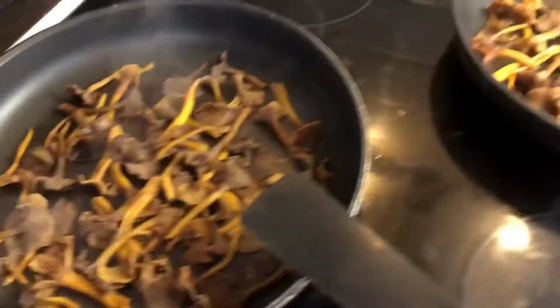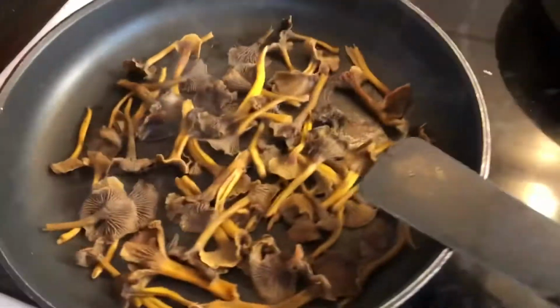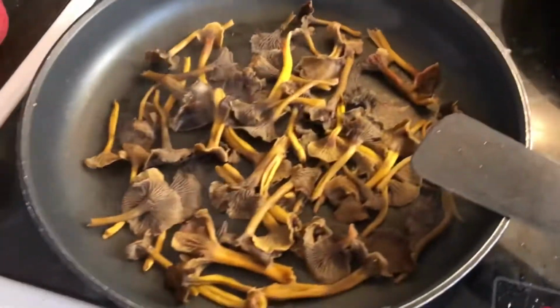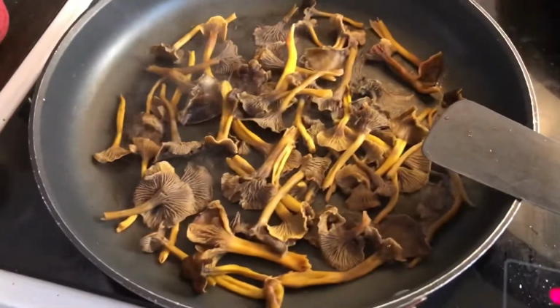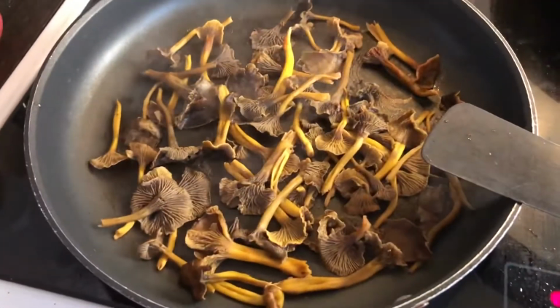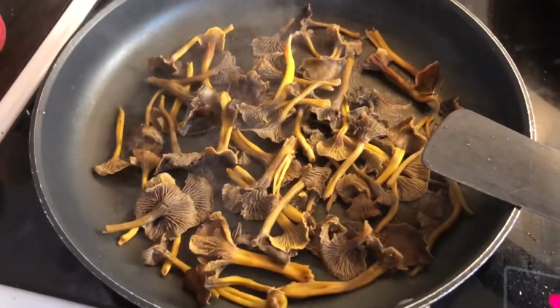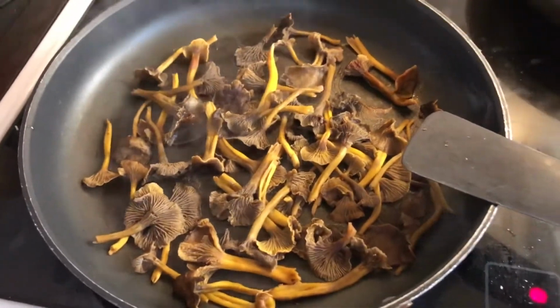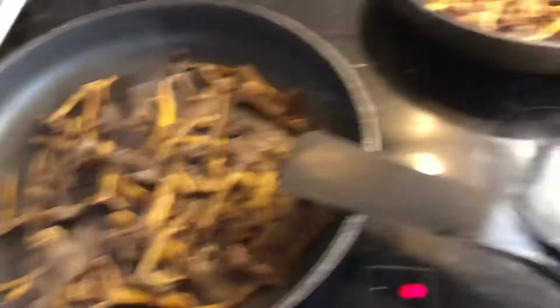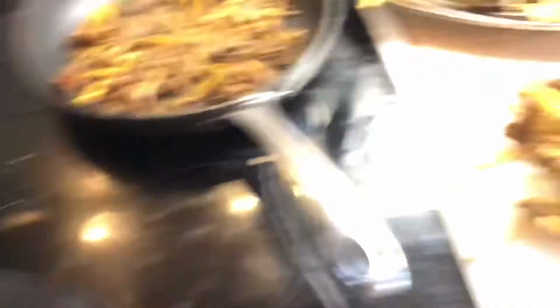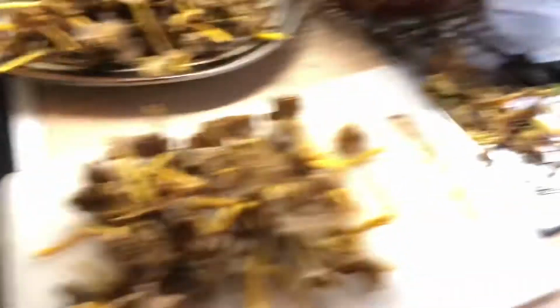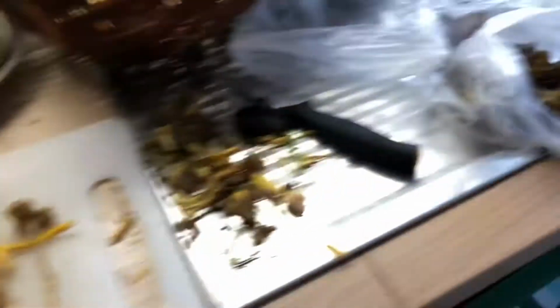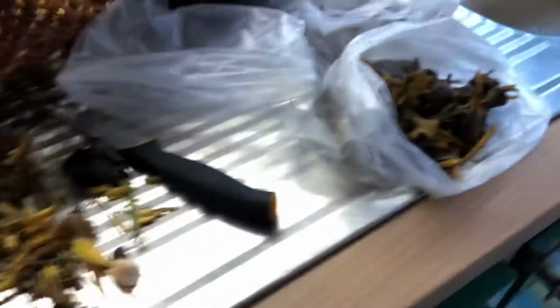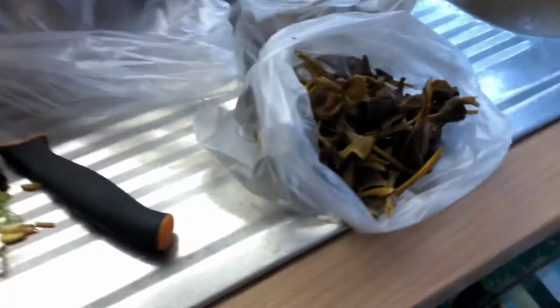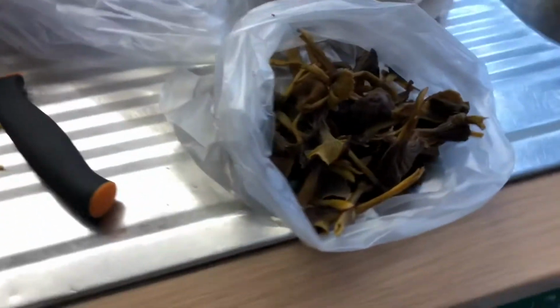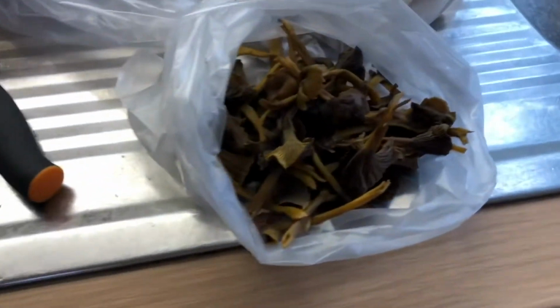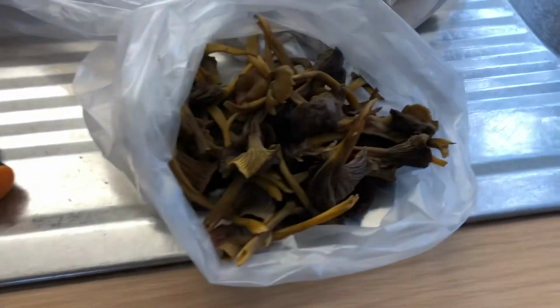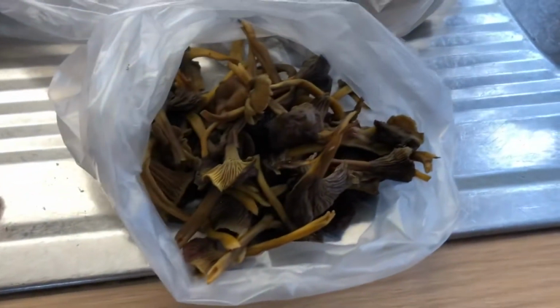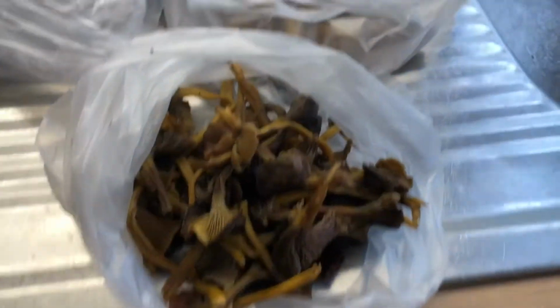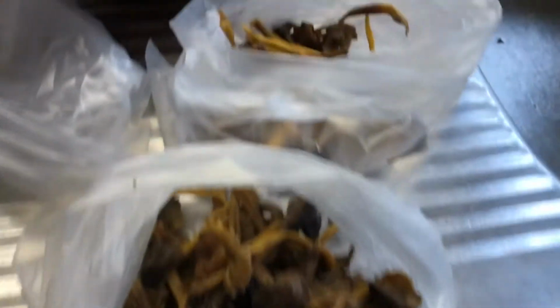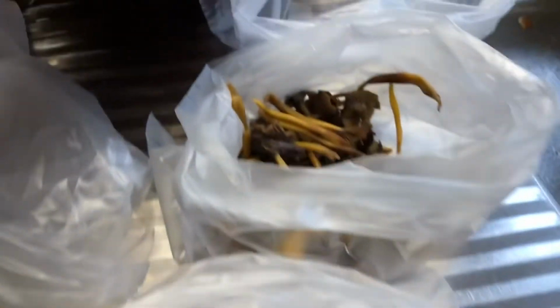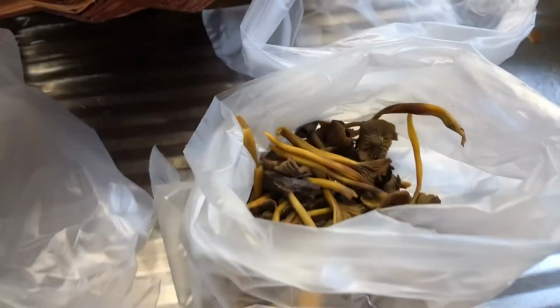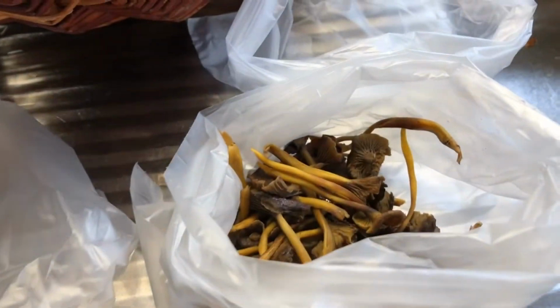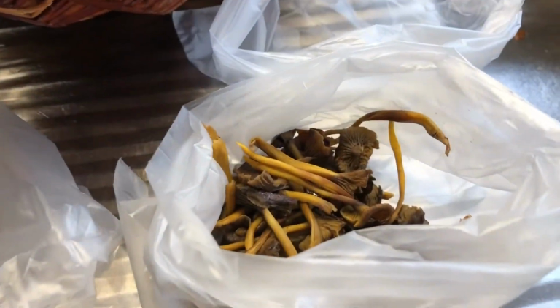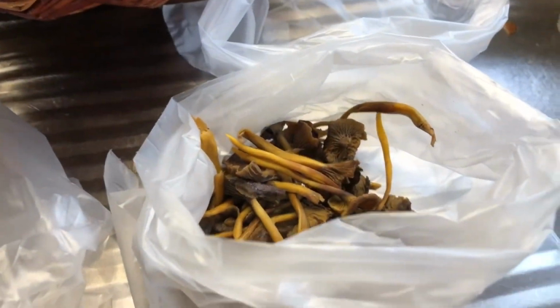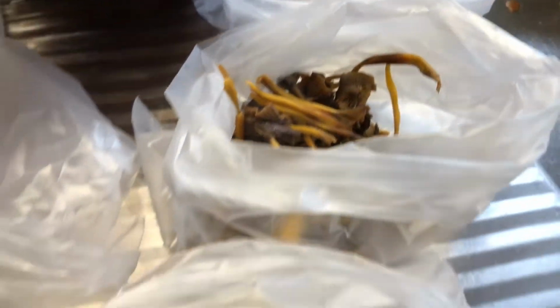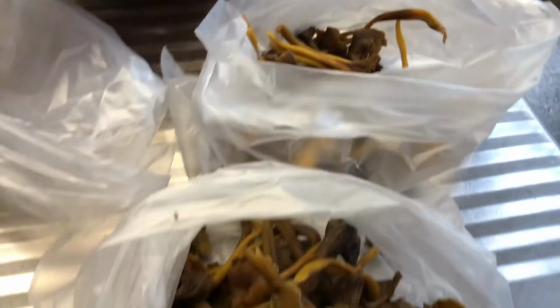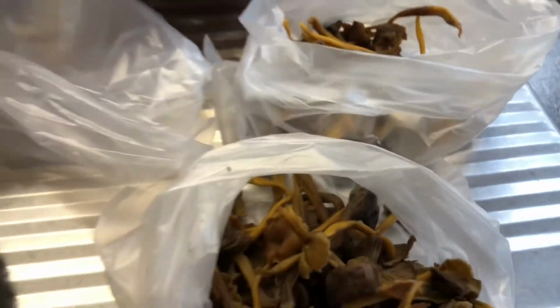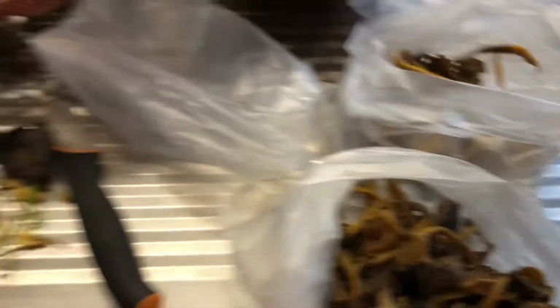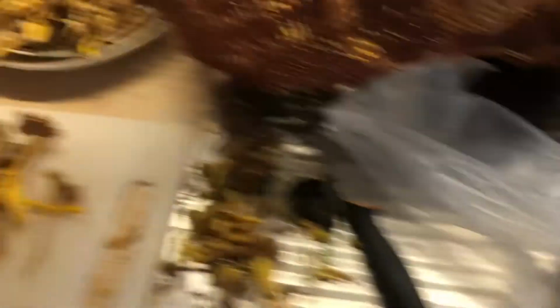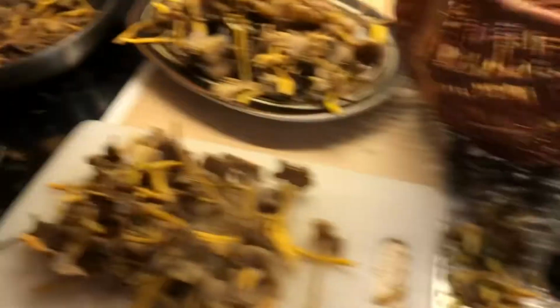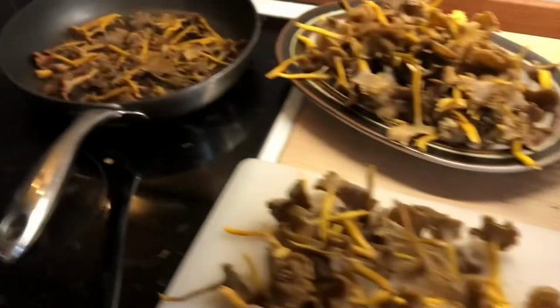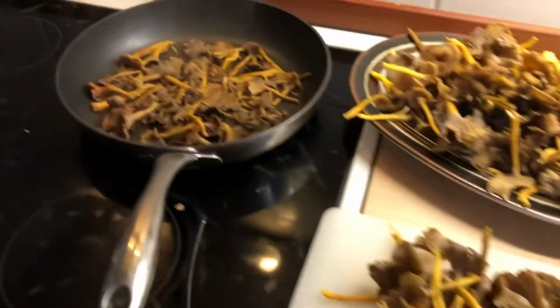Right there, and then we put them in the fridge, so each bag is a pan full of mushrooms.